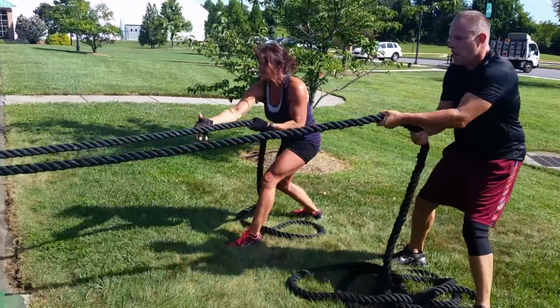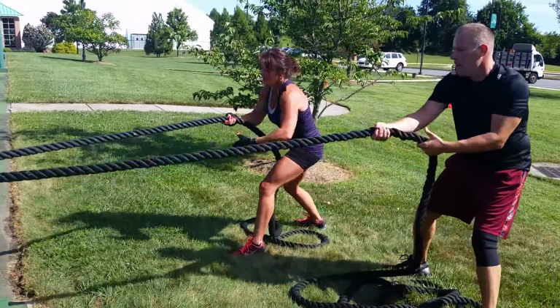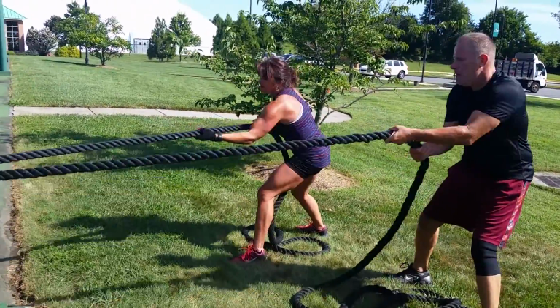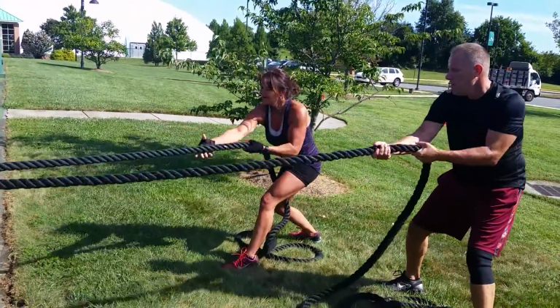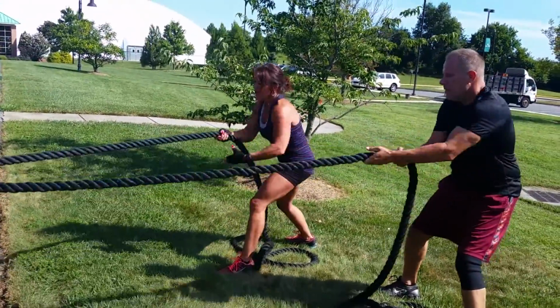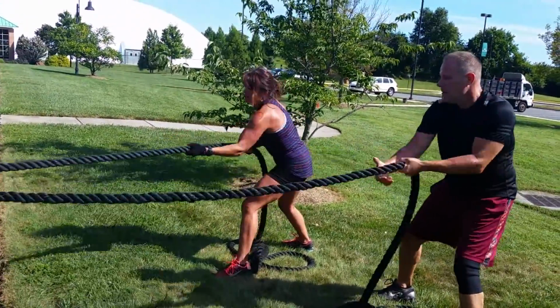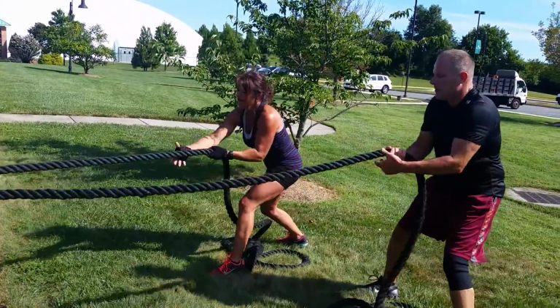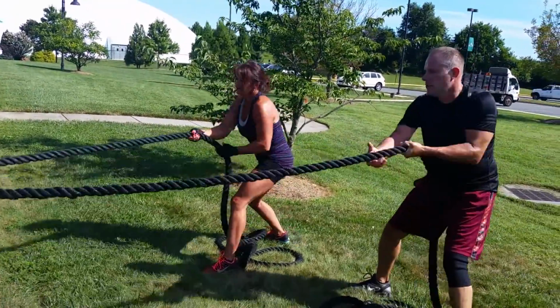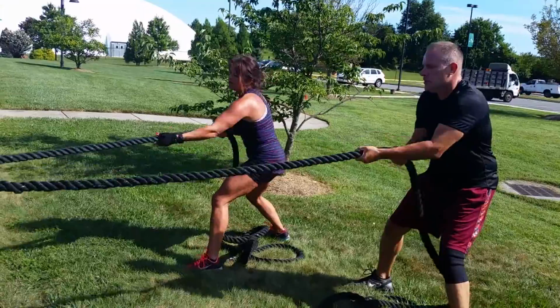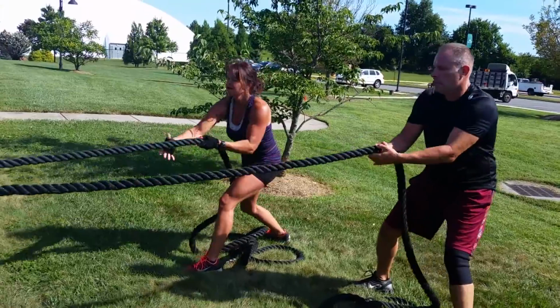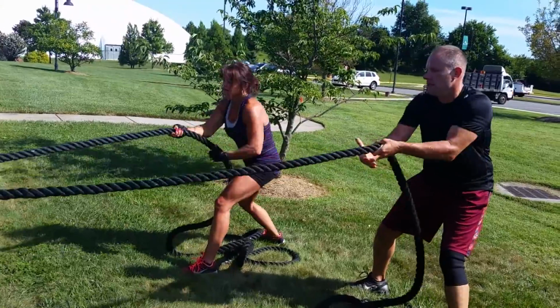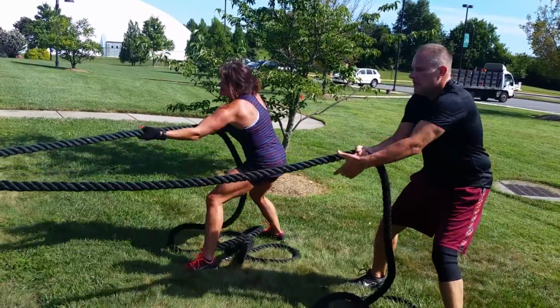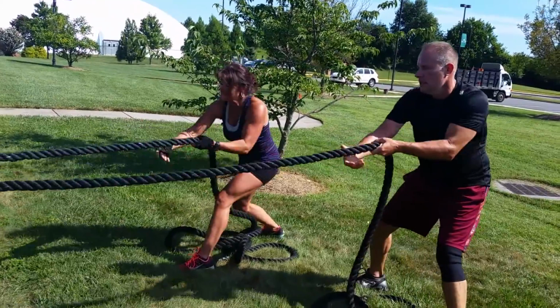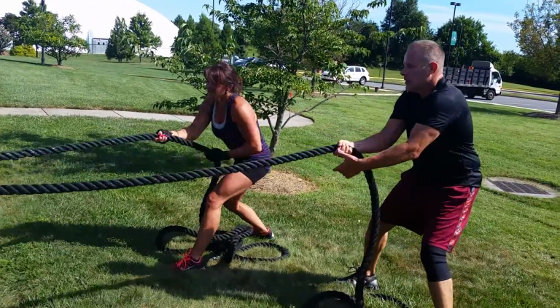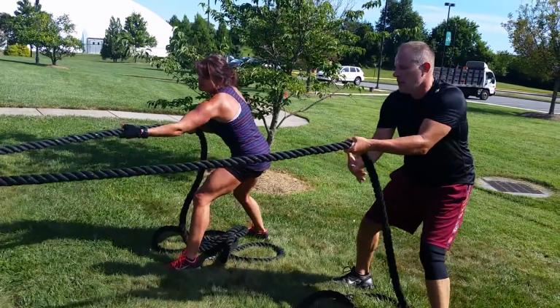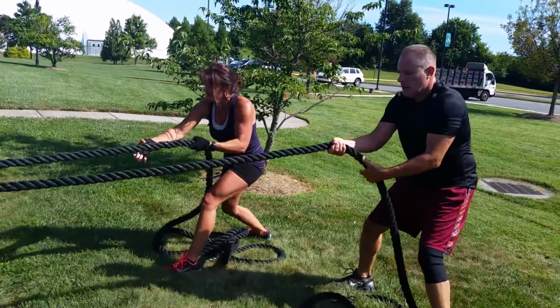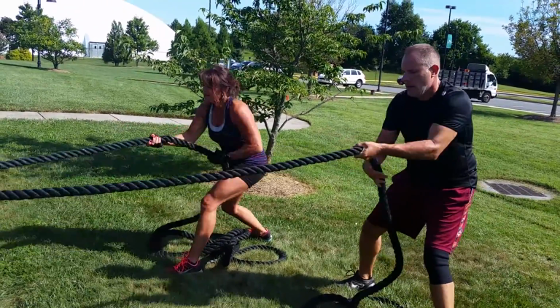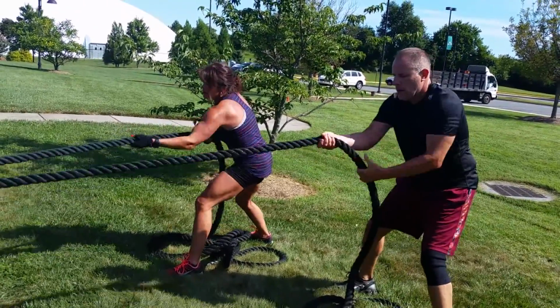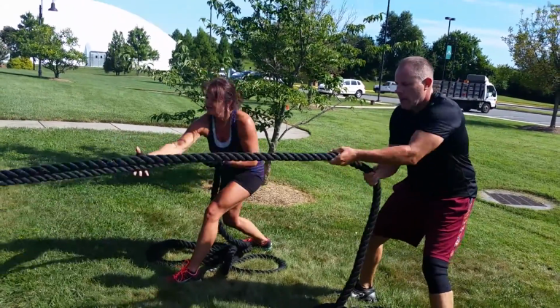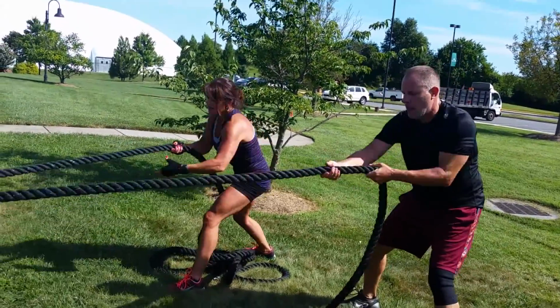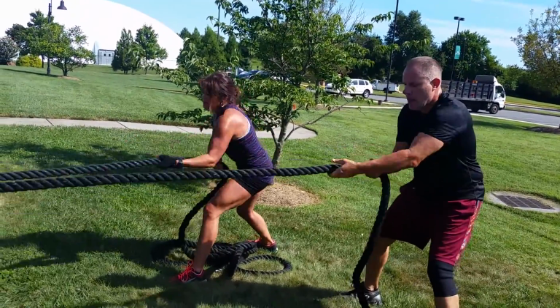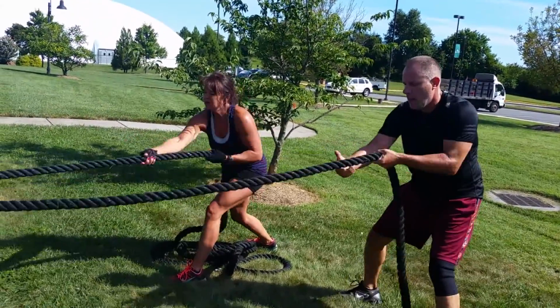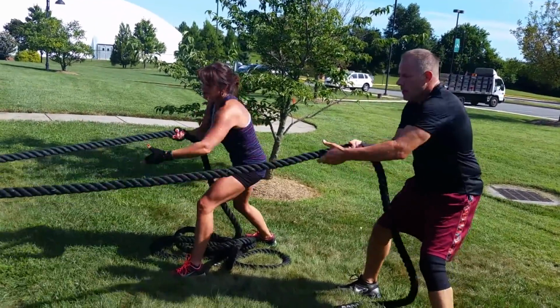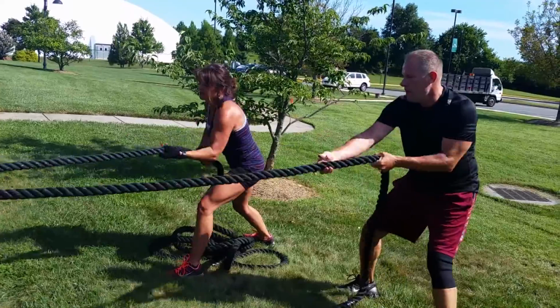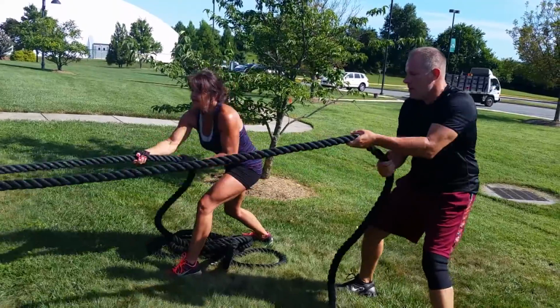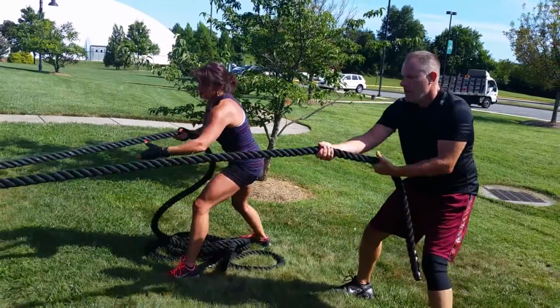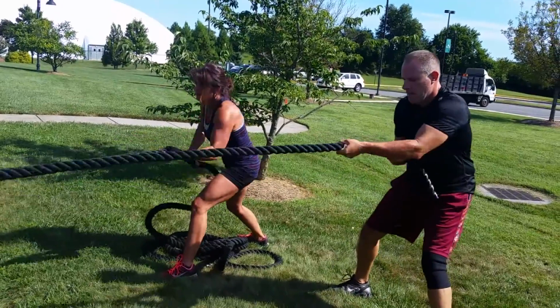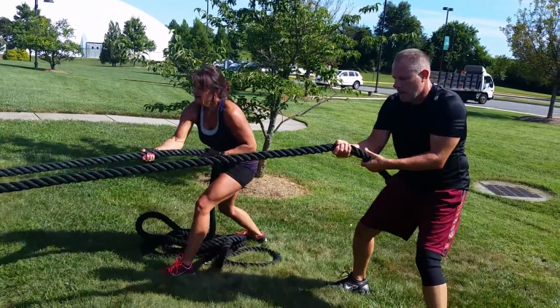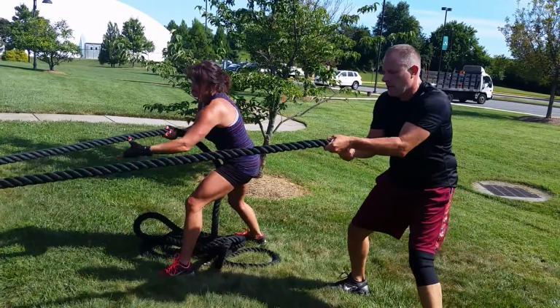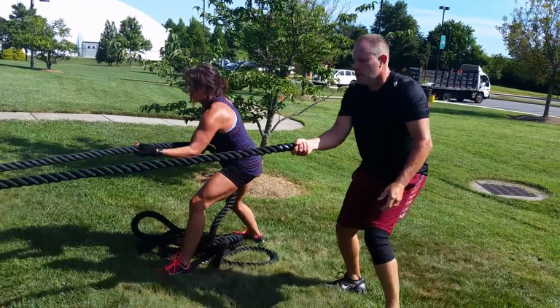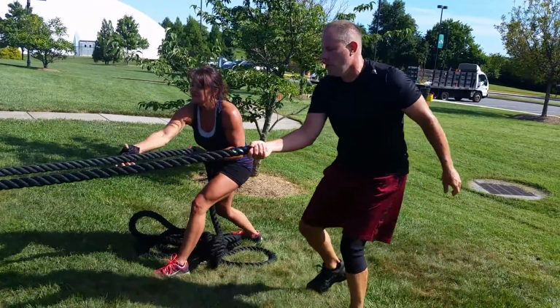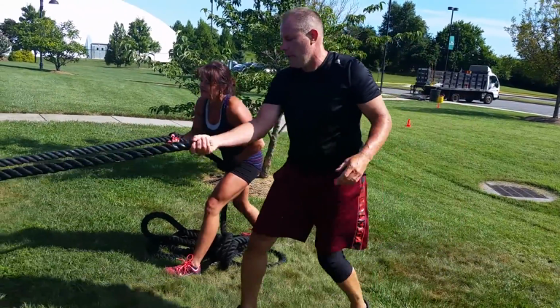Great partner exercise. You can vary the resistance to match the strength level. This can be done lighter for cardio endurance or heavier for strength.